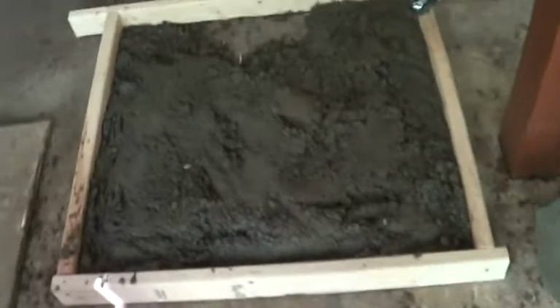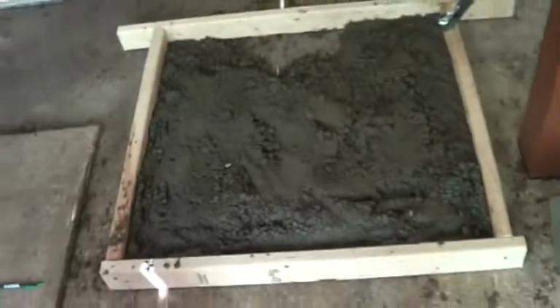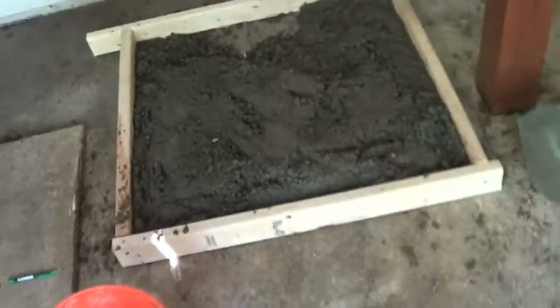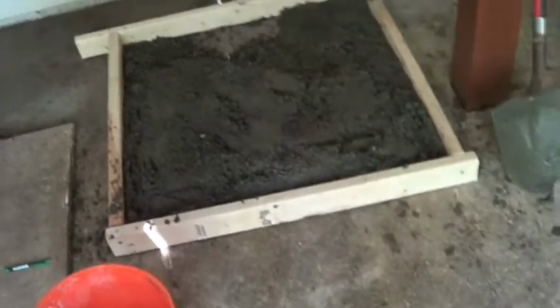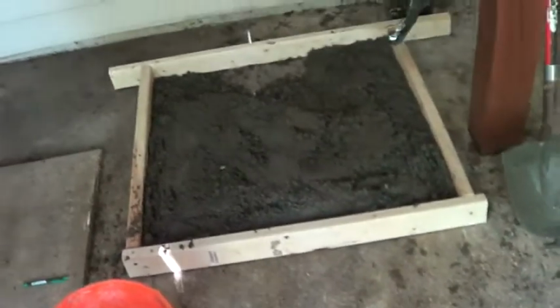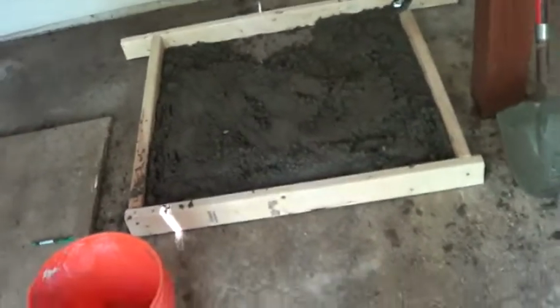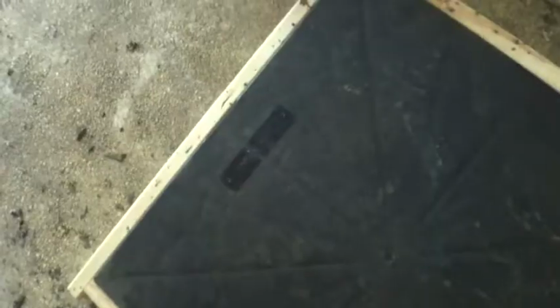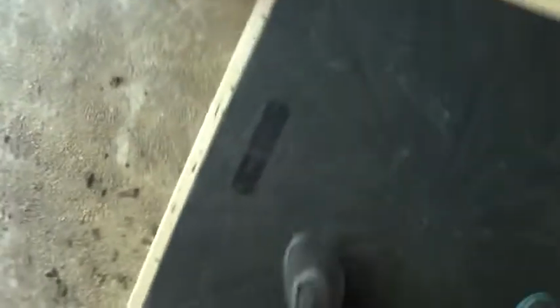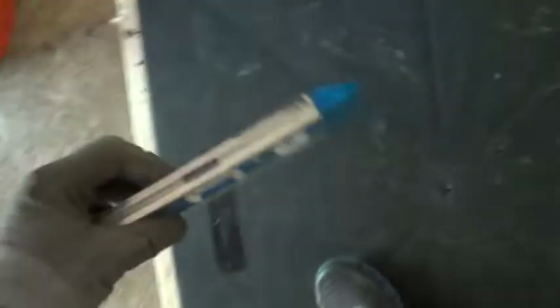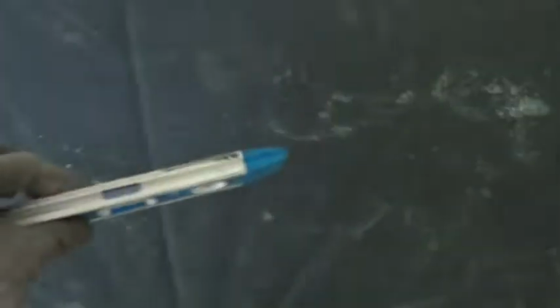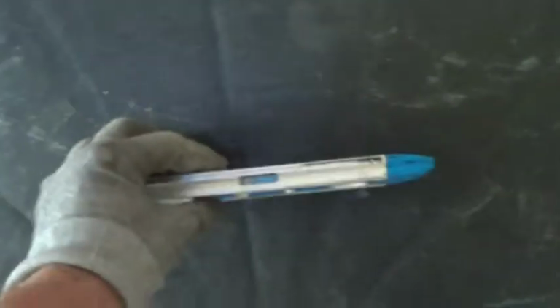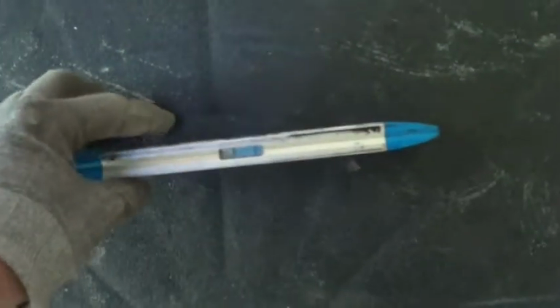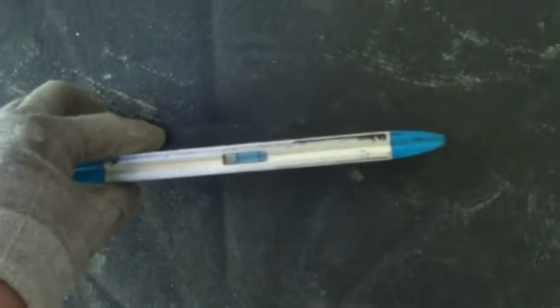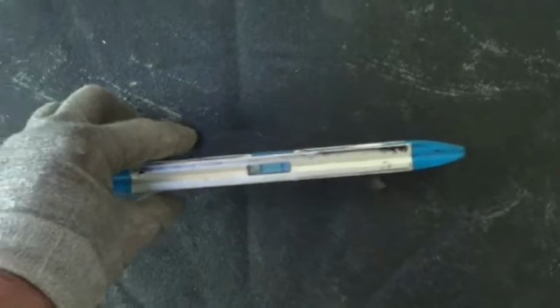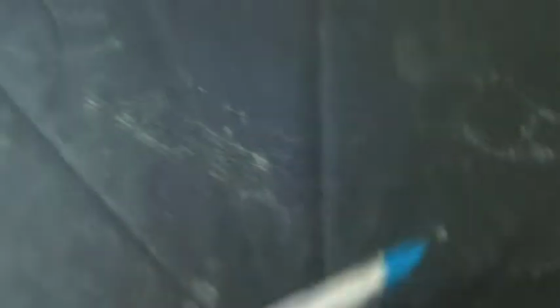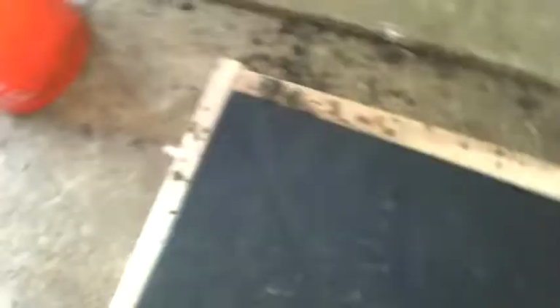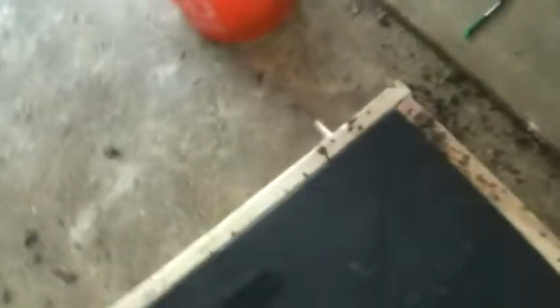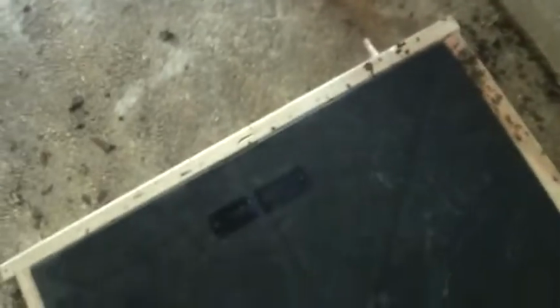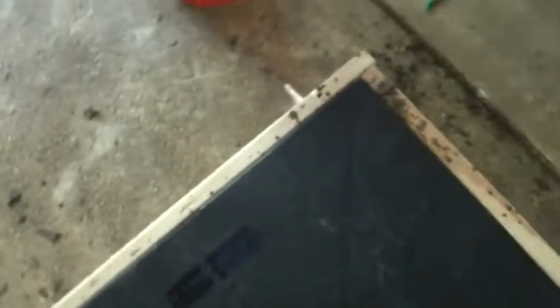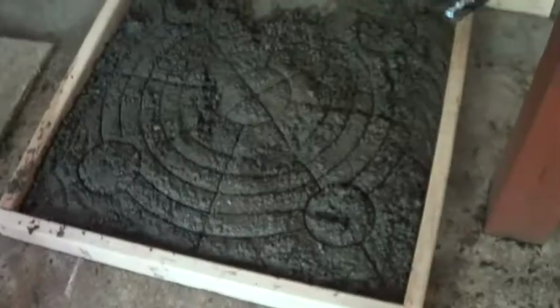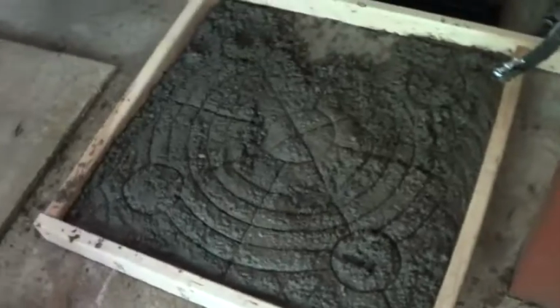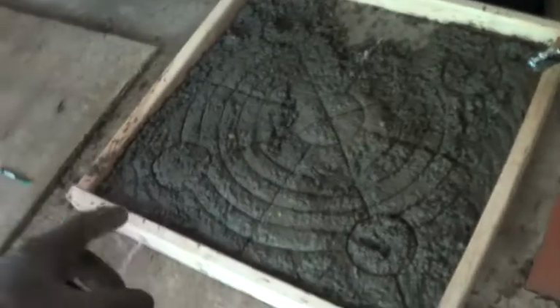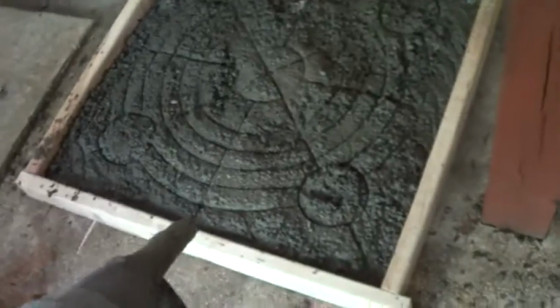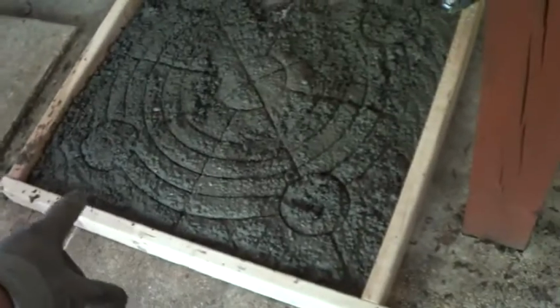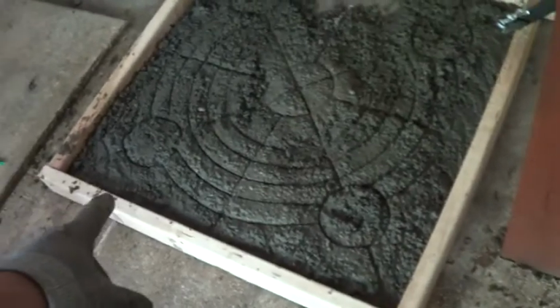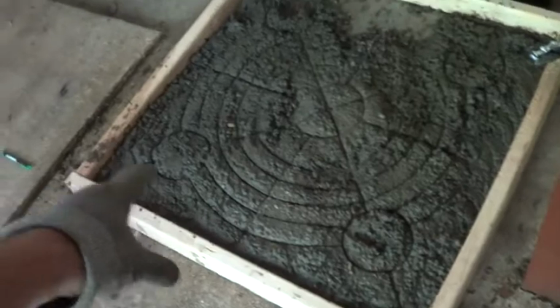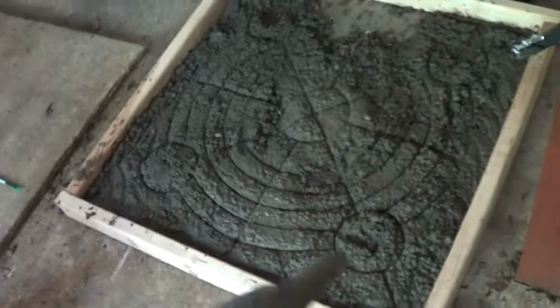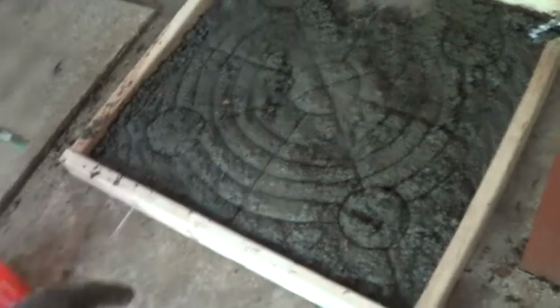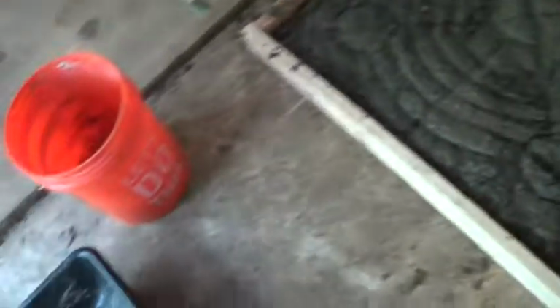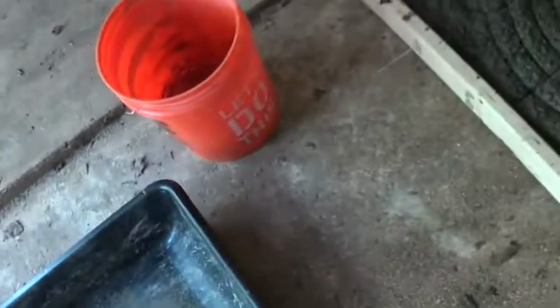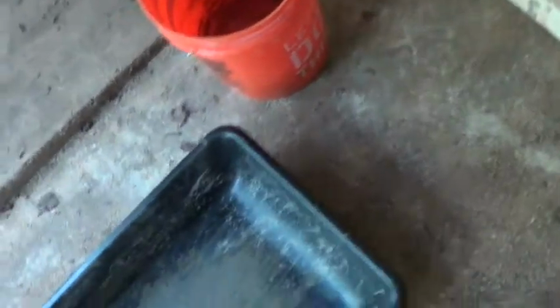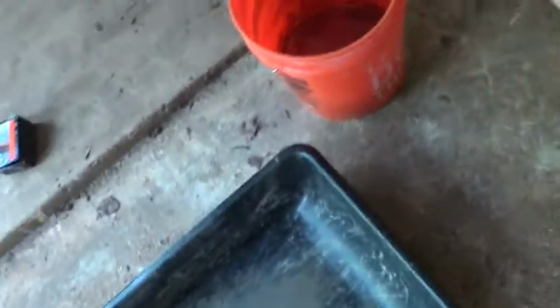Now let's put the pad on and level it. I'm way too high over here — I ended up mixing too much, so I'm going to take off about an inch of cement.